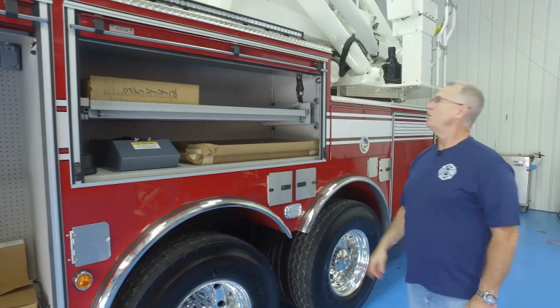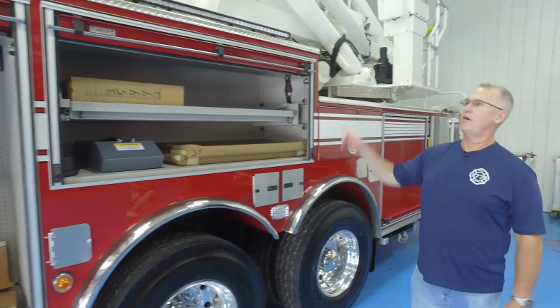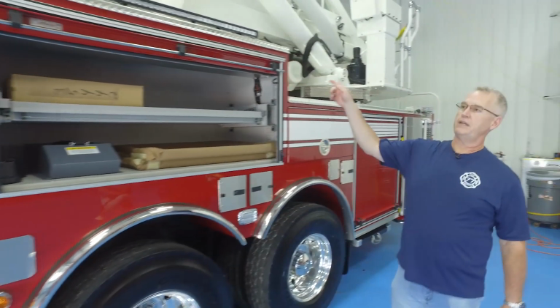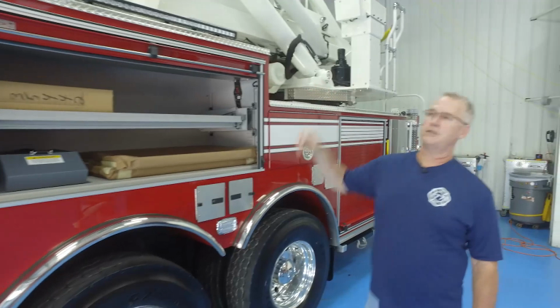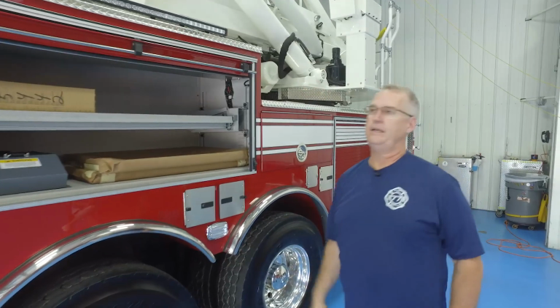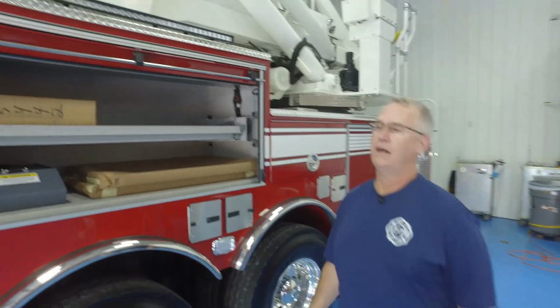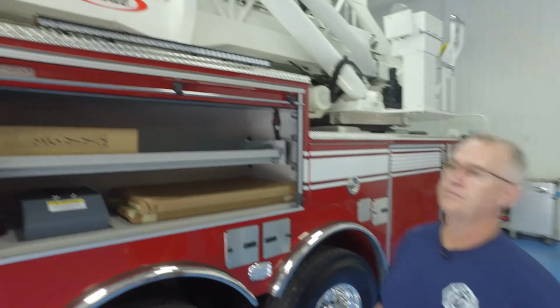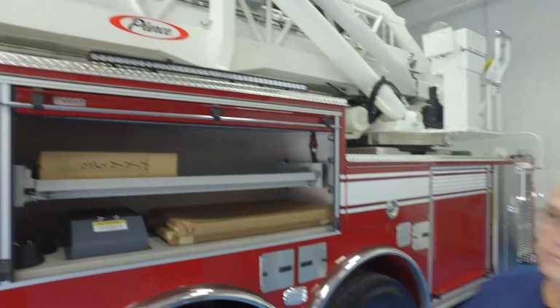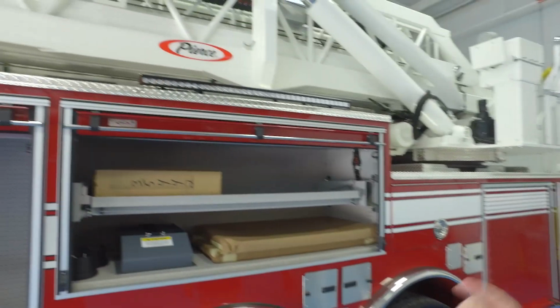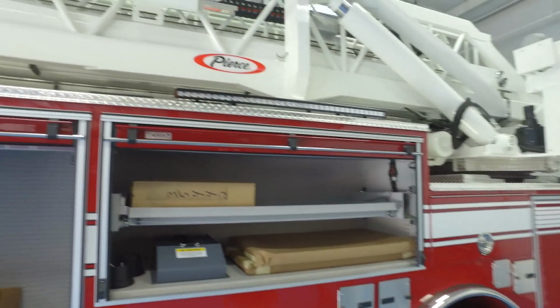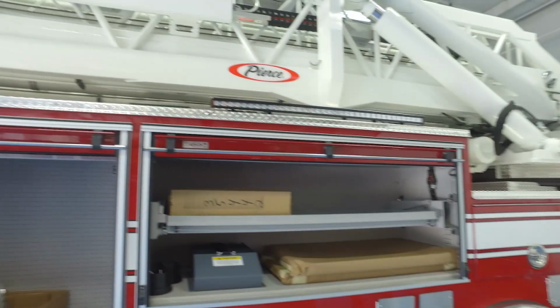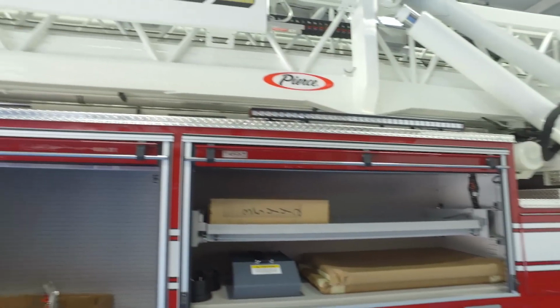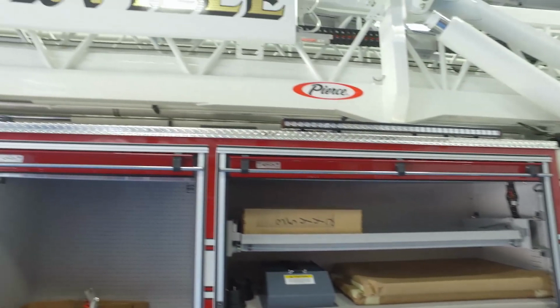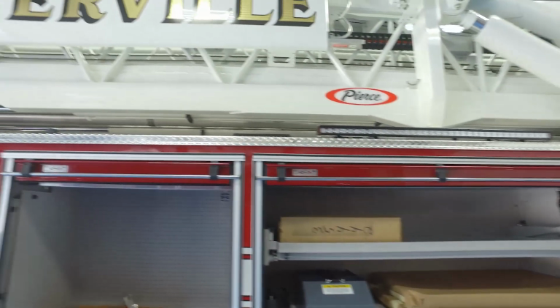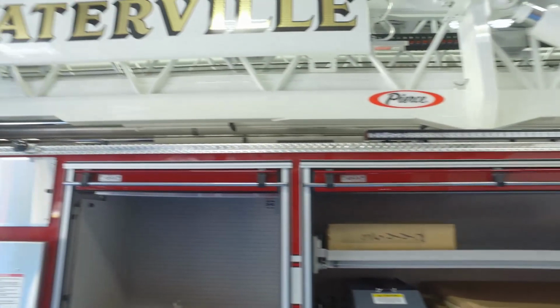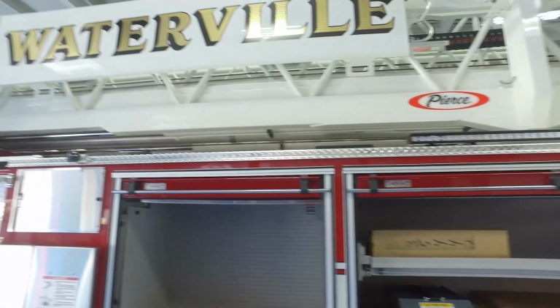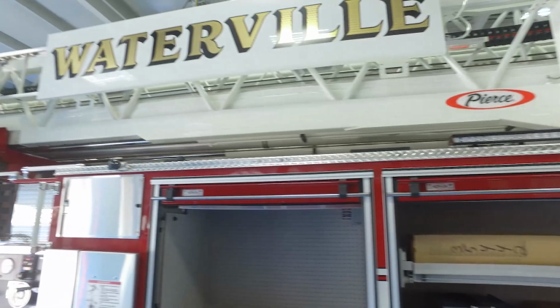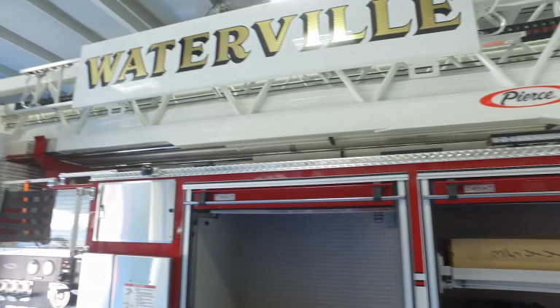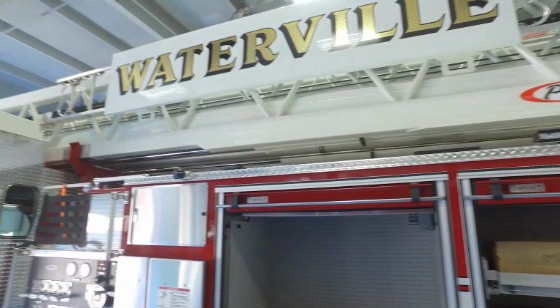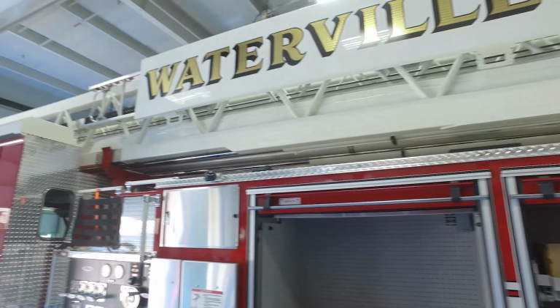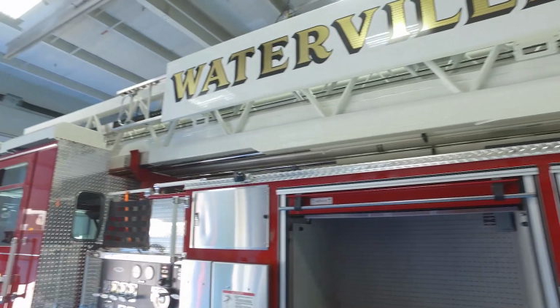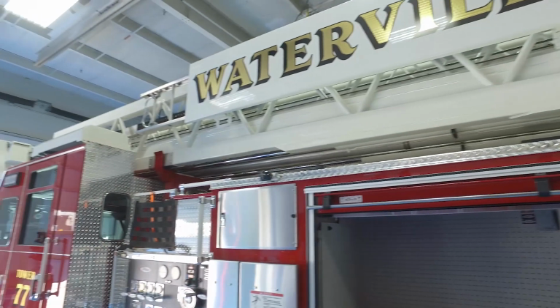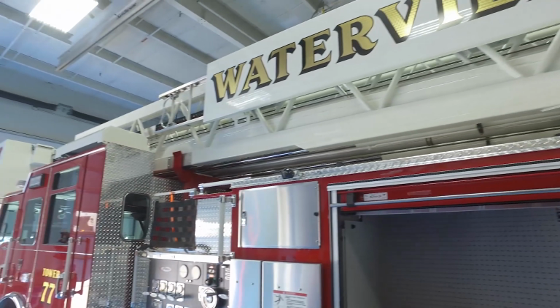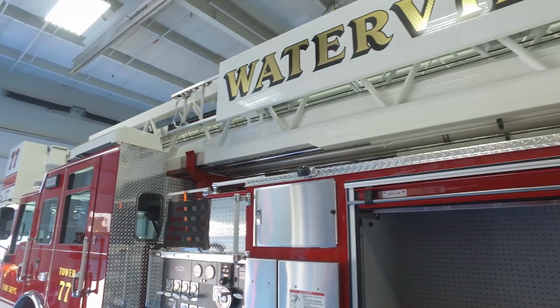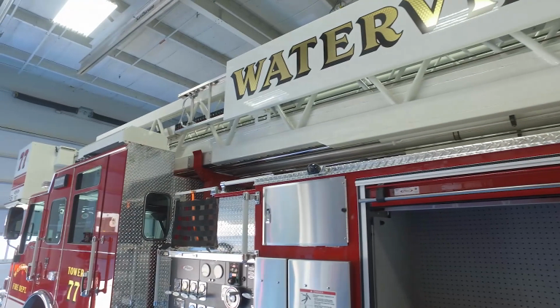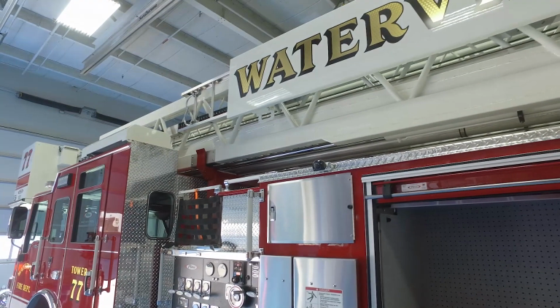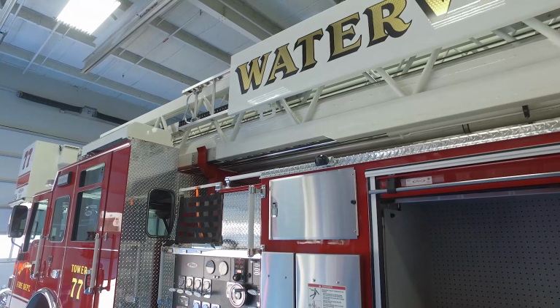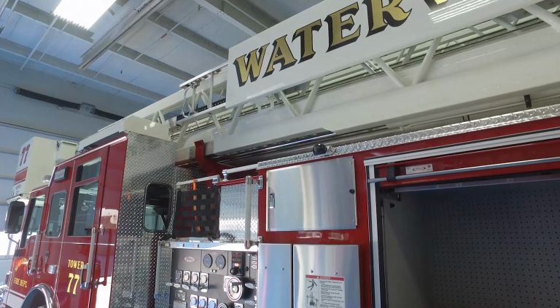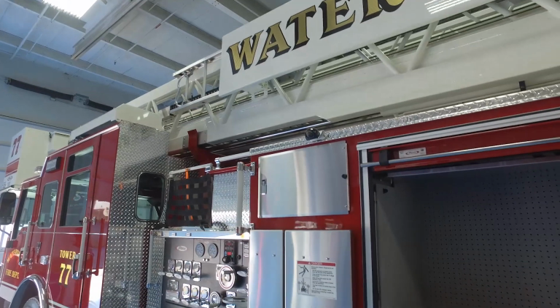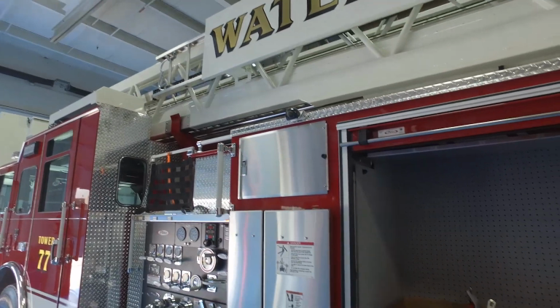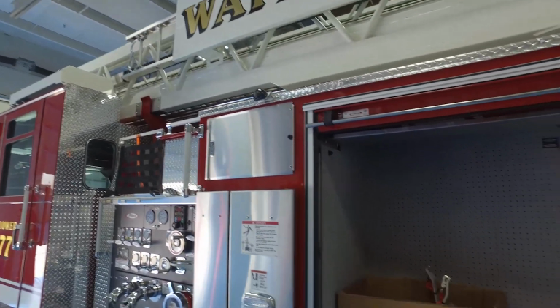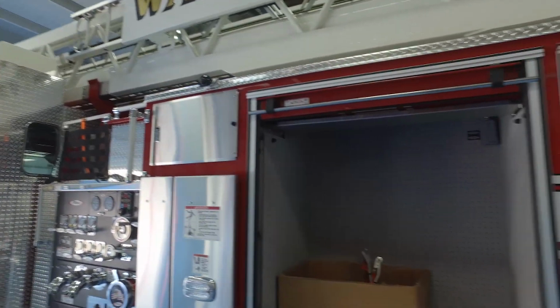We have all LED scene lighting. There's a monster scene light up on the cab, and also intricate scene lighting underneath the truck — all LED. So this has the full LED lighting package on it.